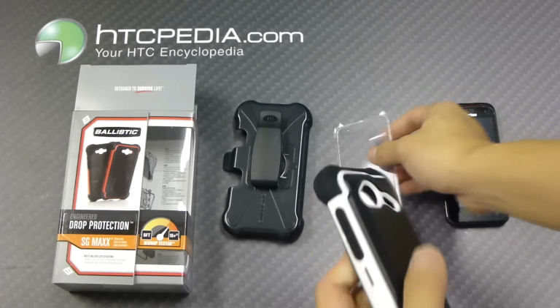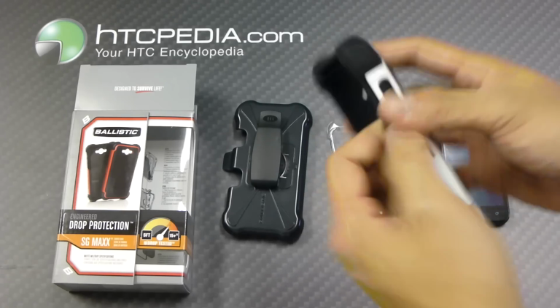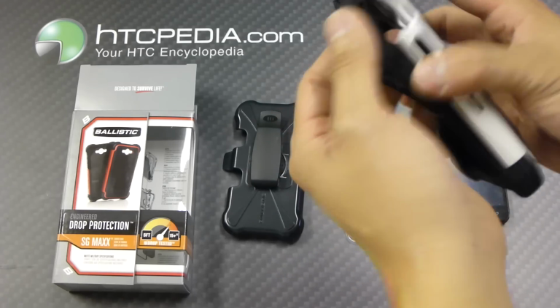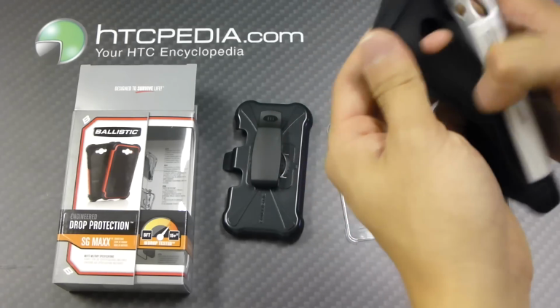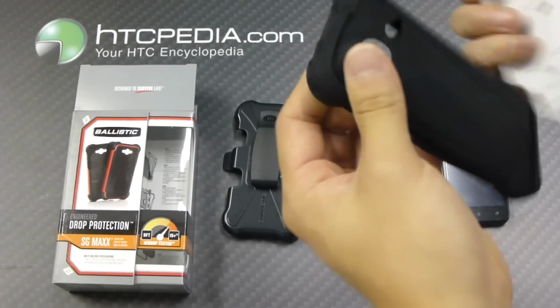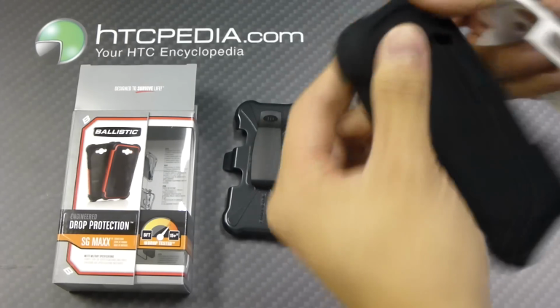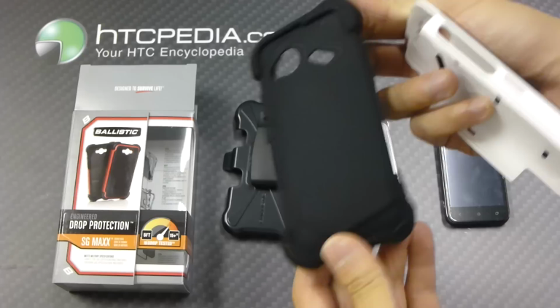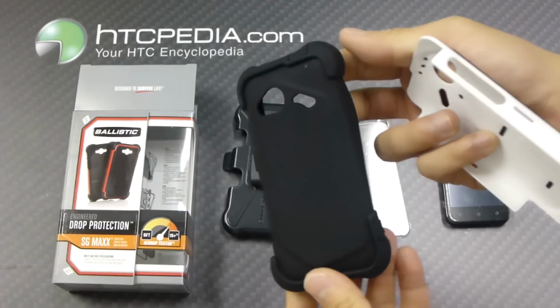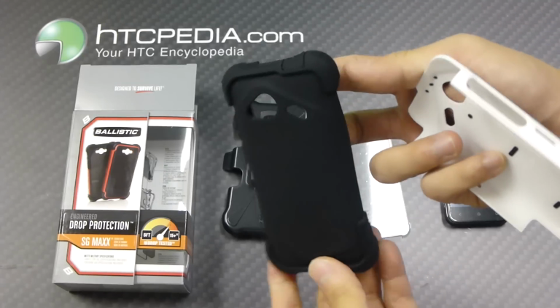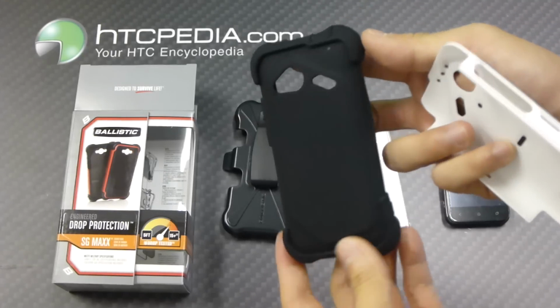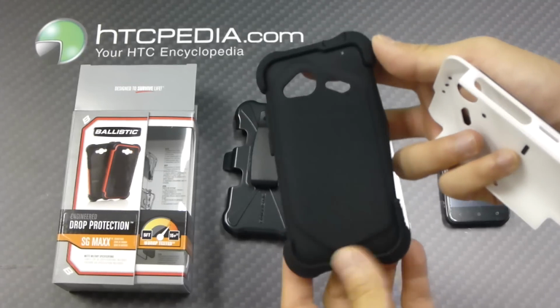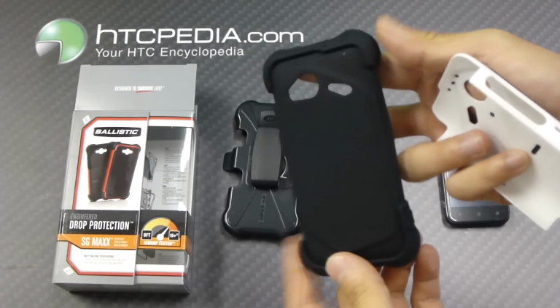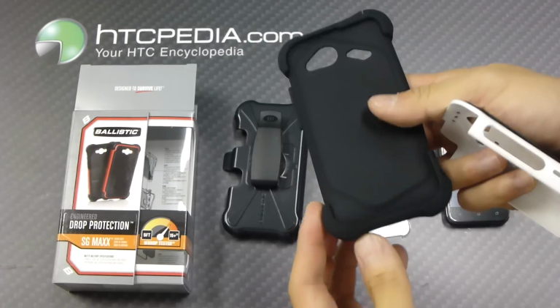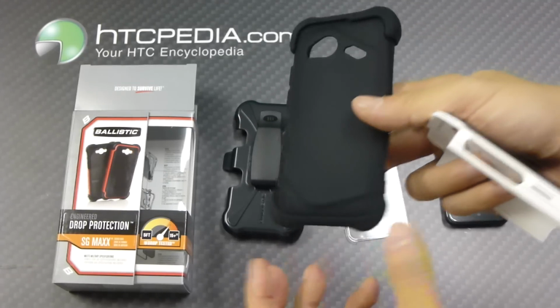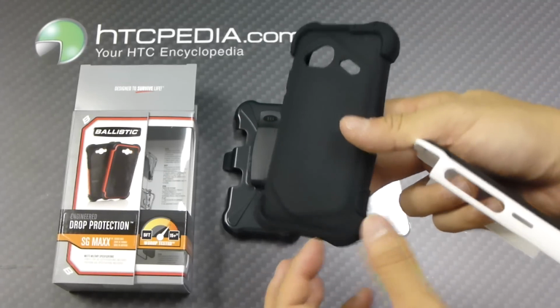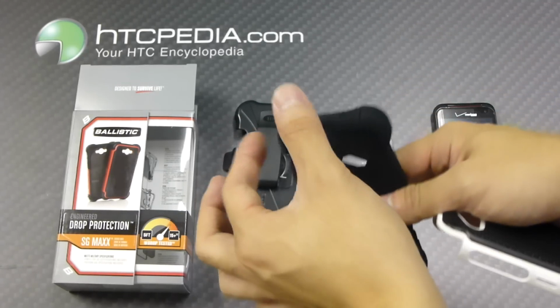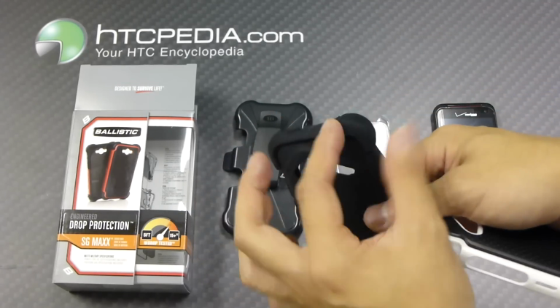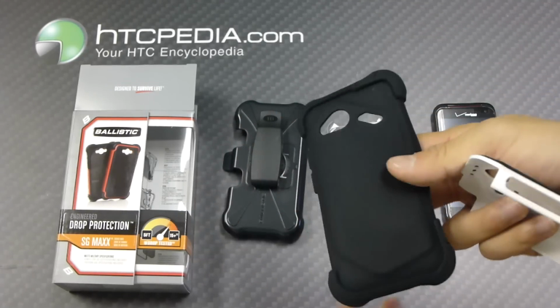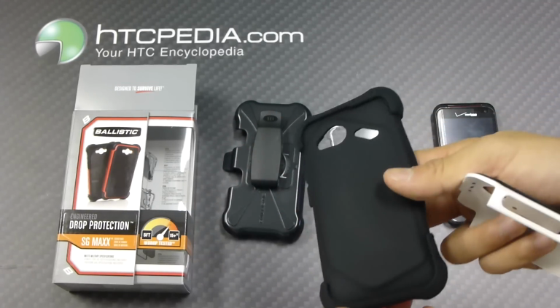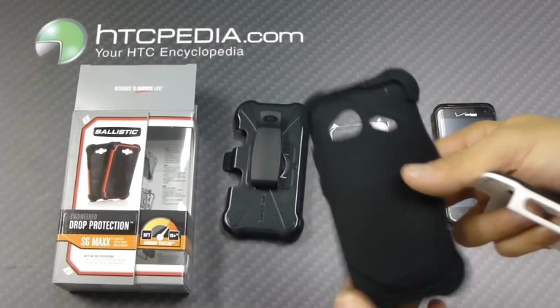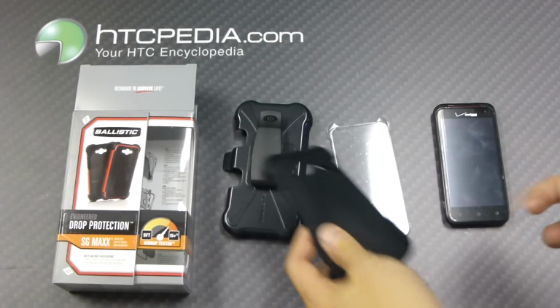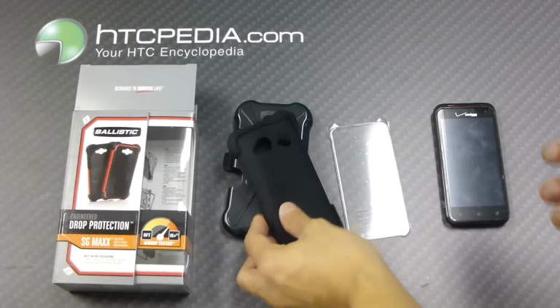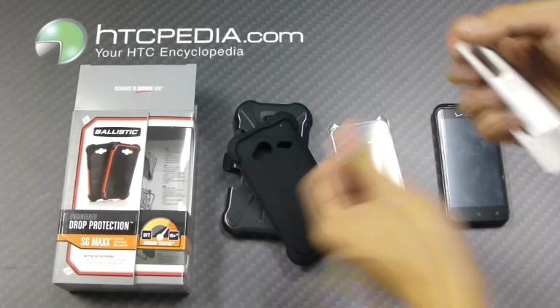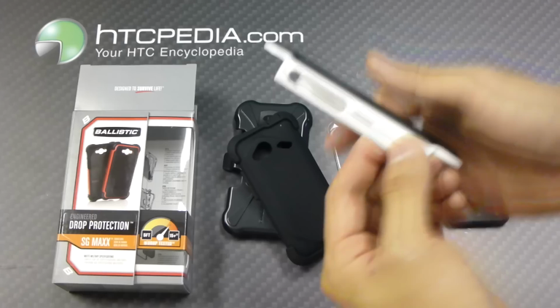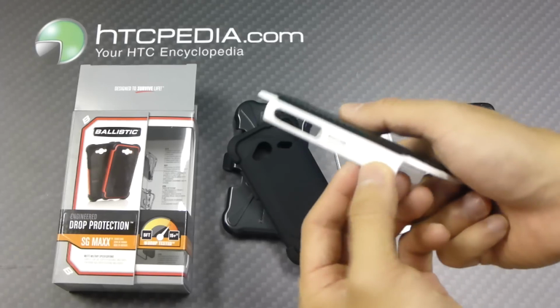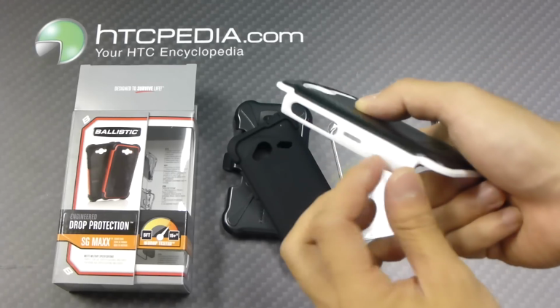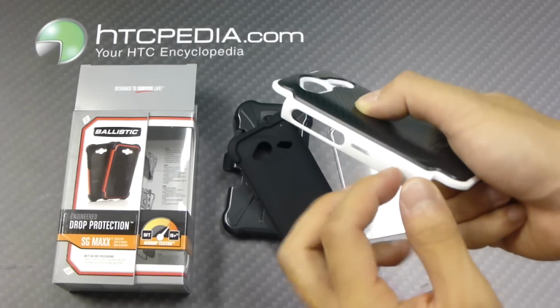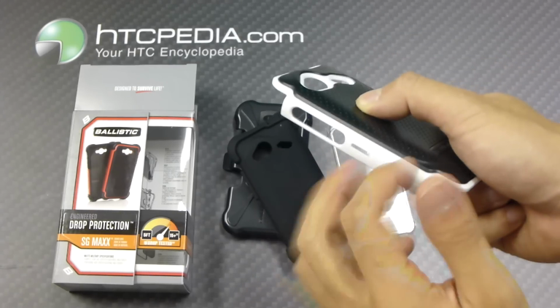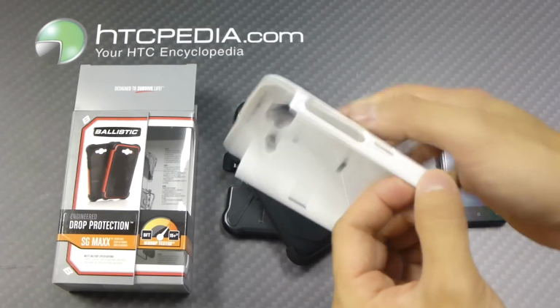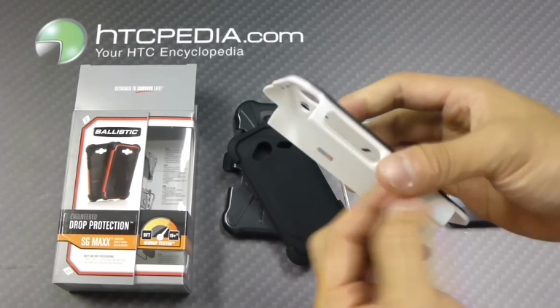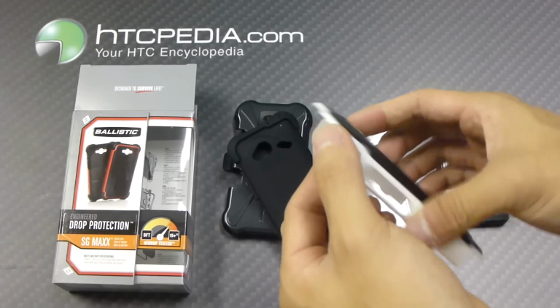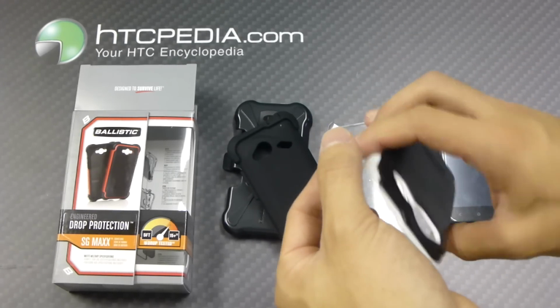The first layer, or the inner layer, is this silicone skin with reinforced corners. The next layer is this polycarbonate hard shell right here, the white piece.